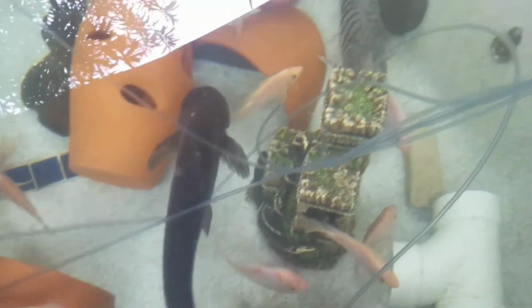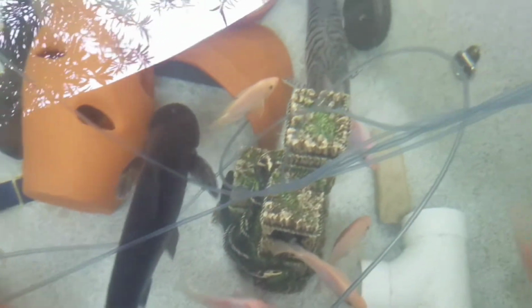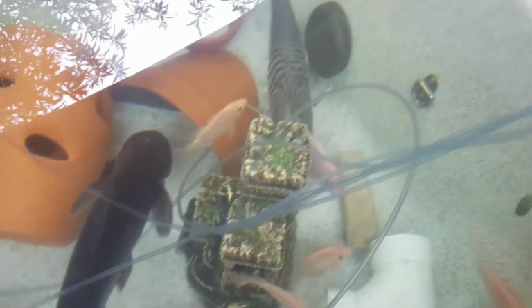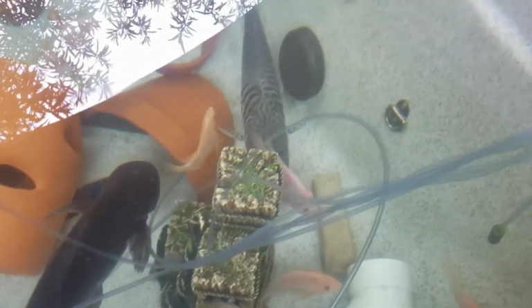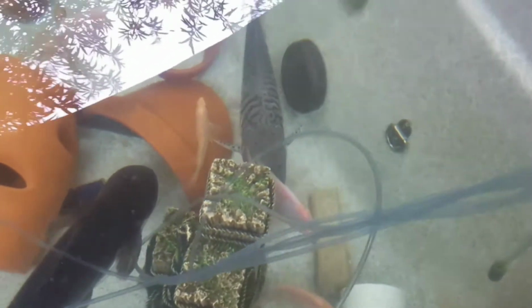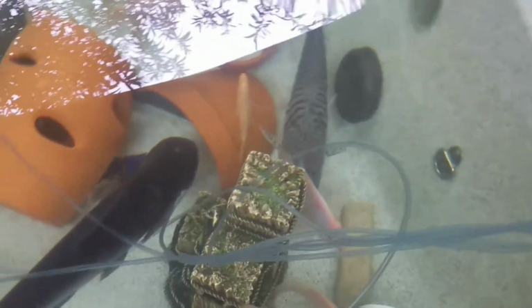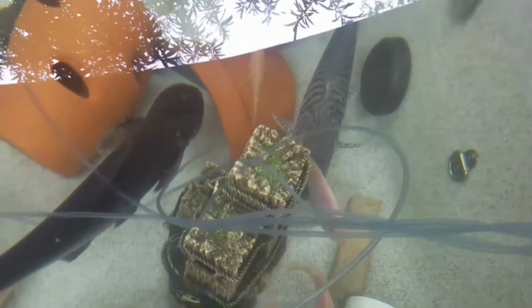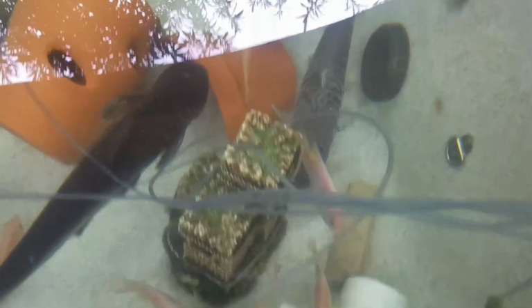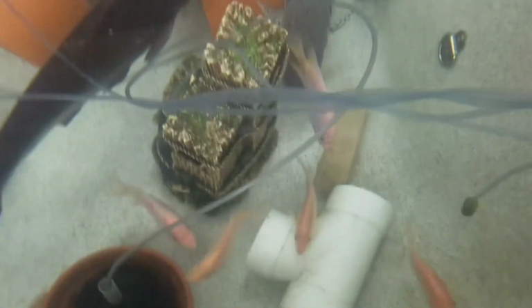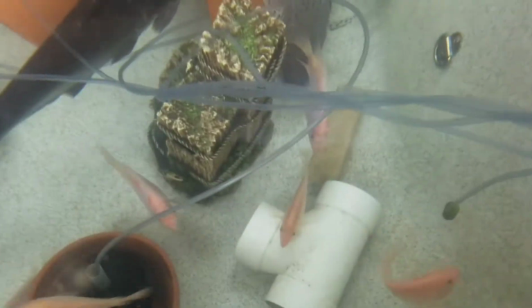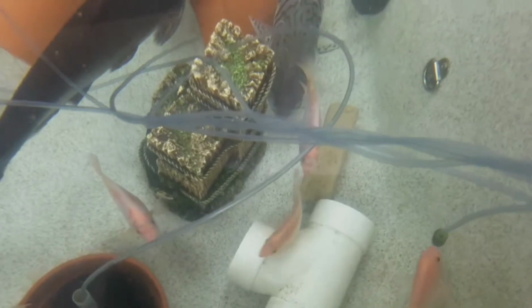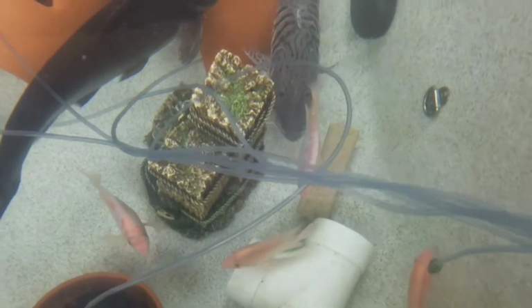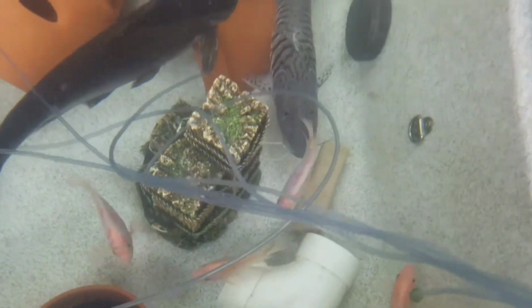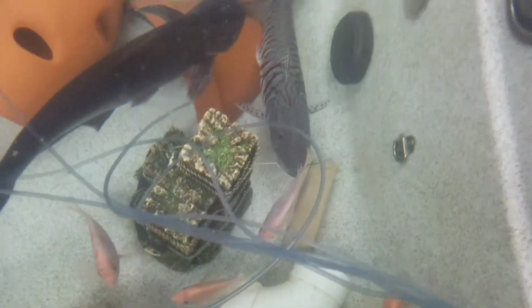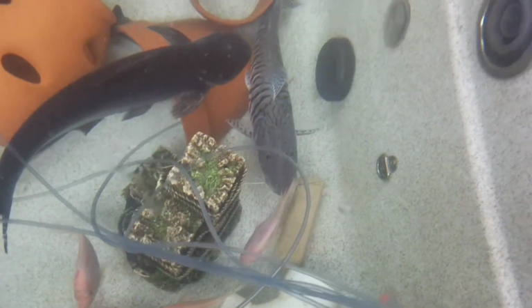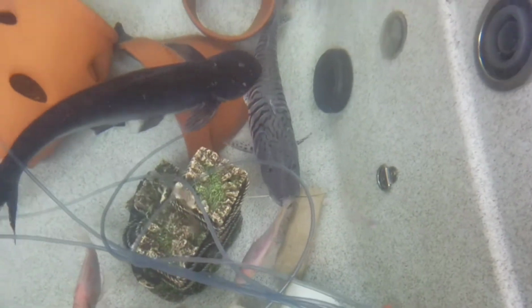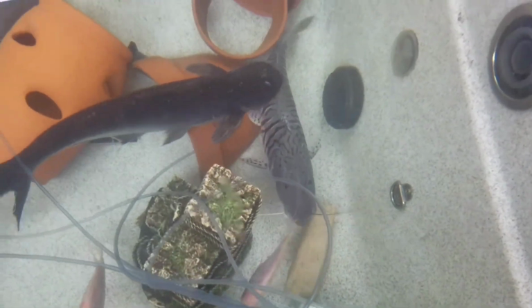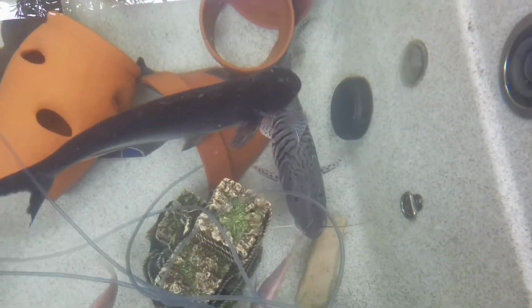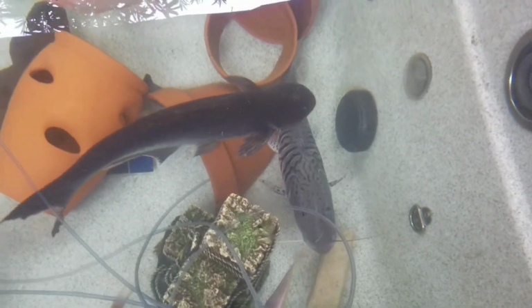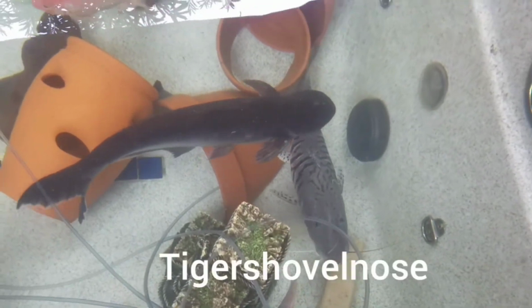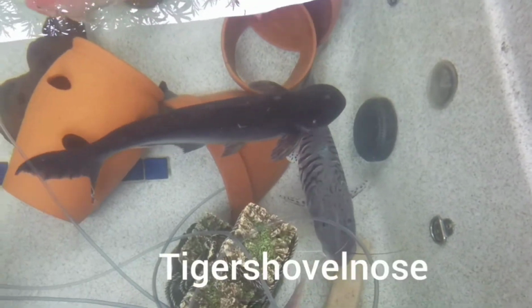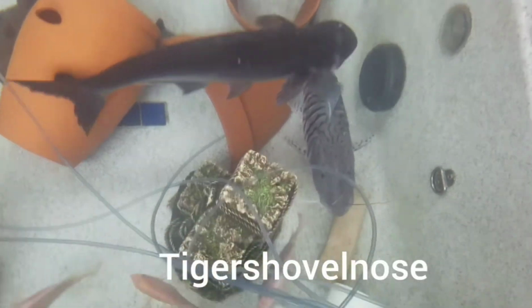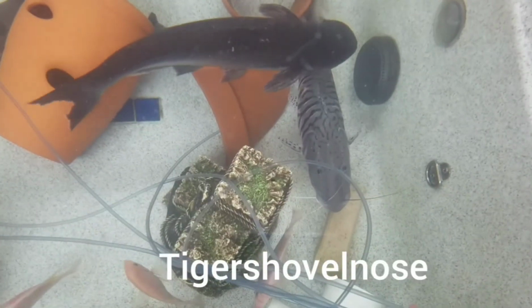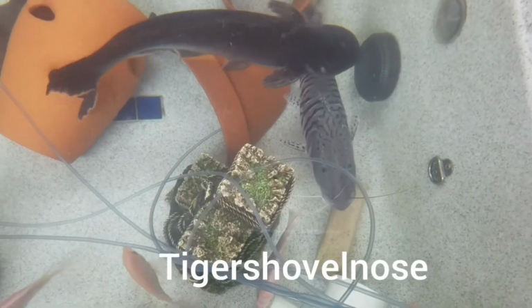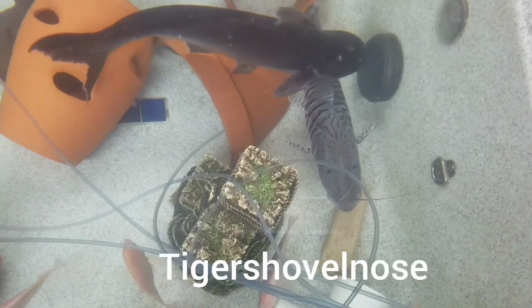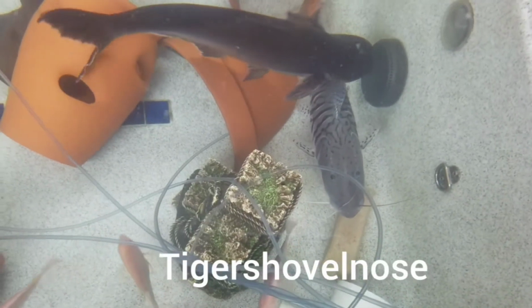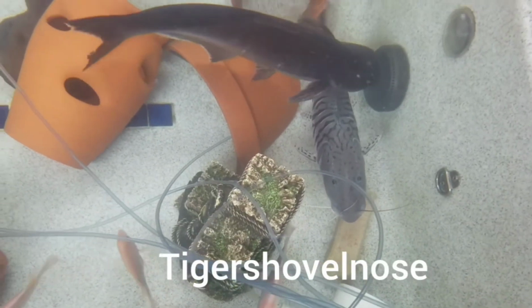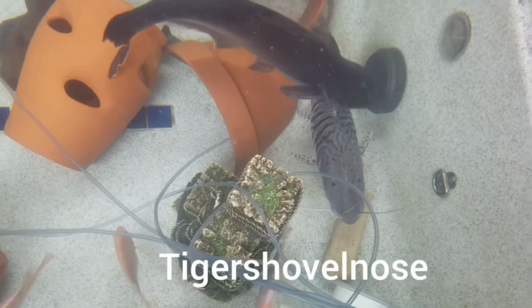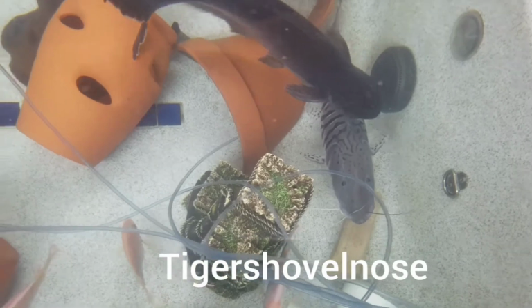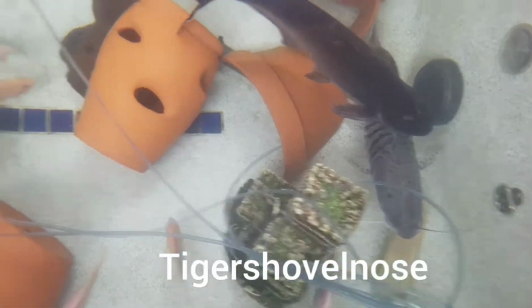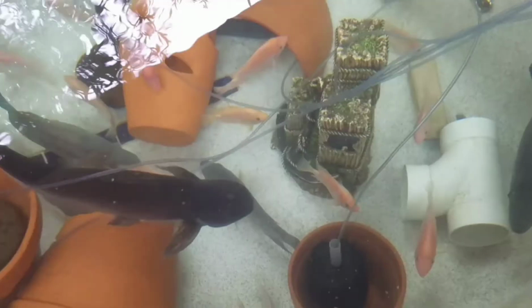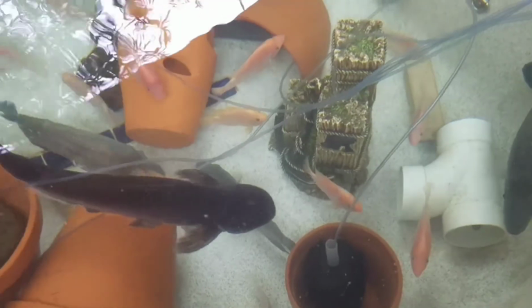Large iridescent shark in here. There's my tiger shovelnose — I had two.